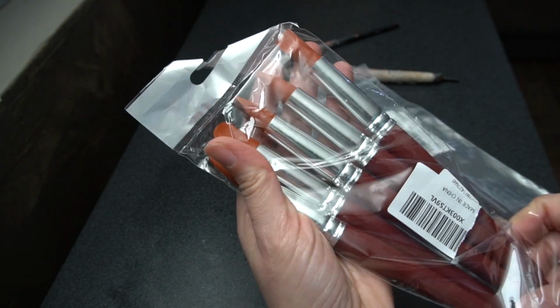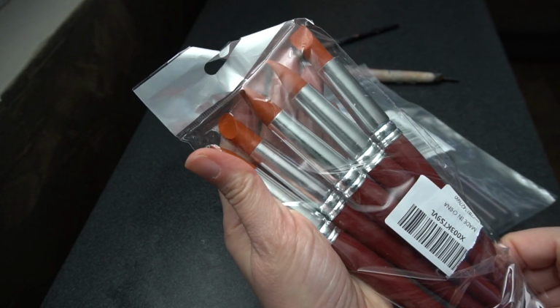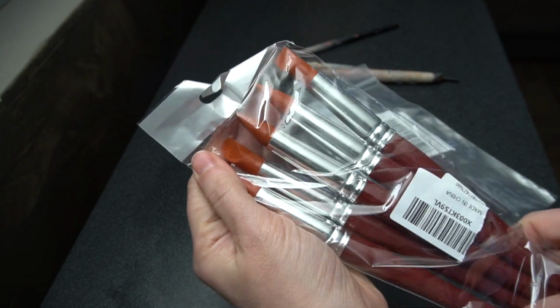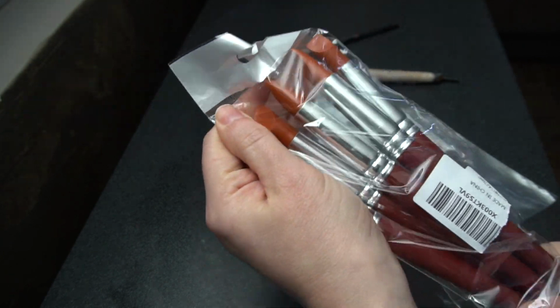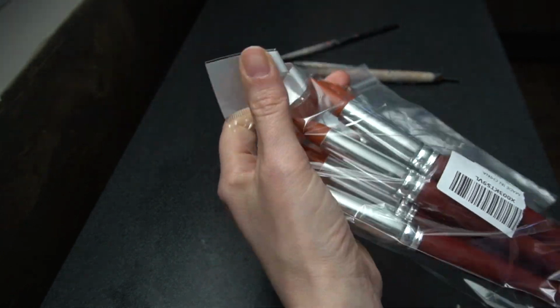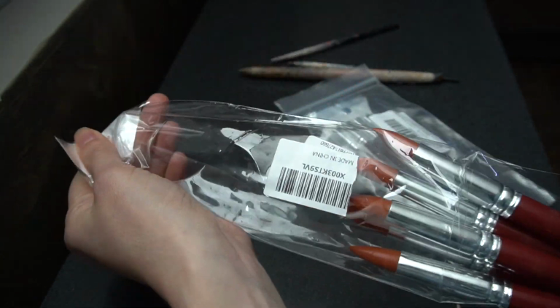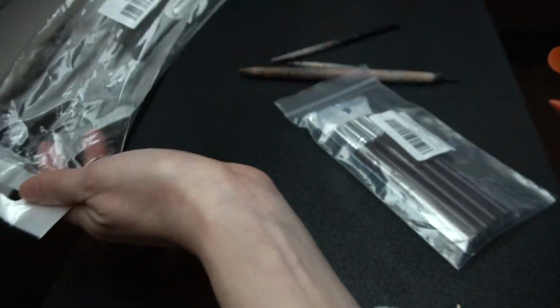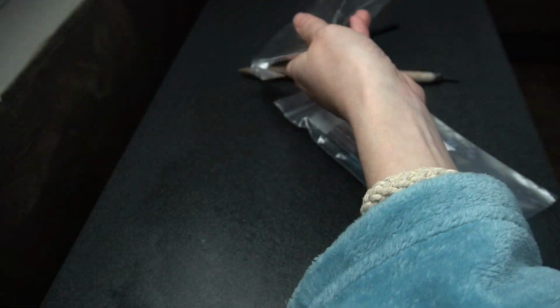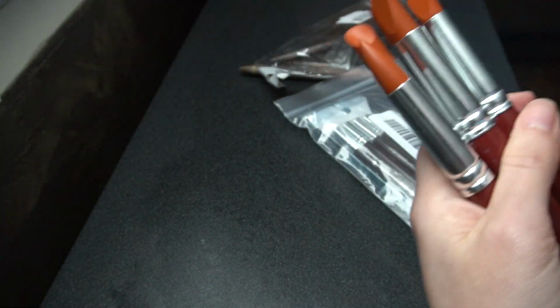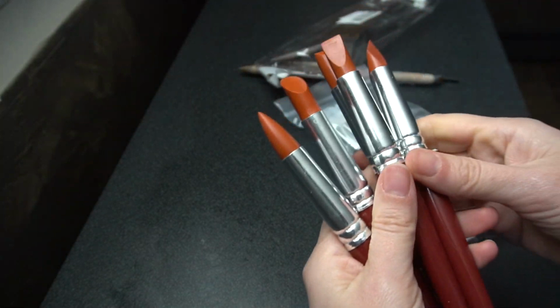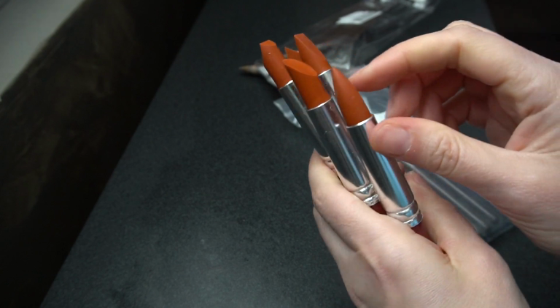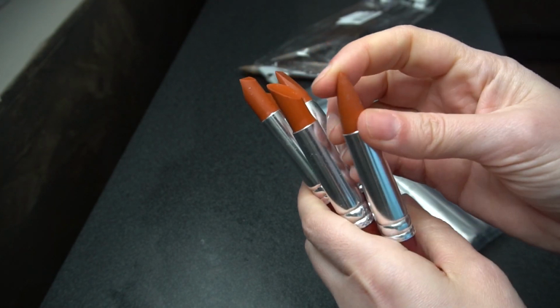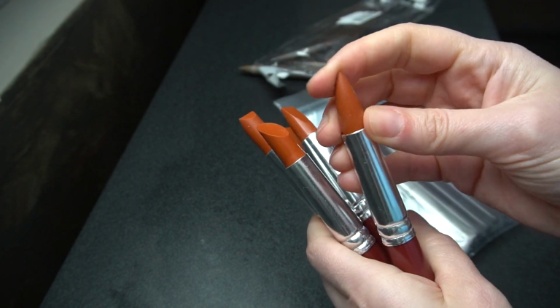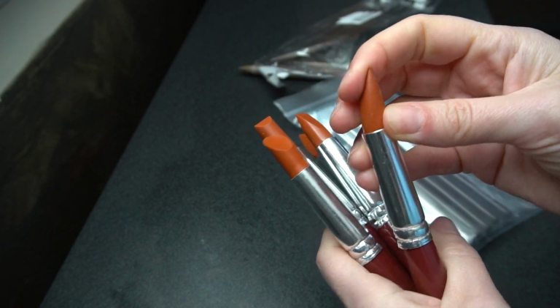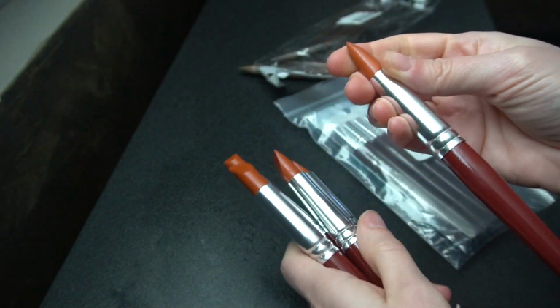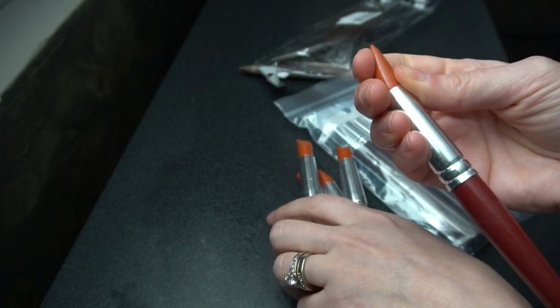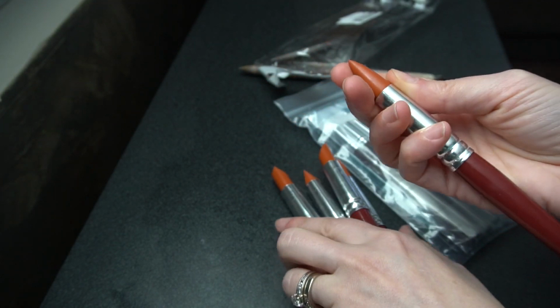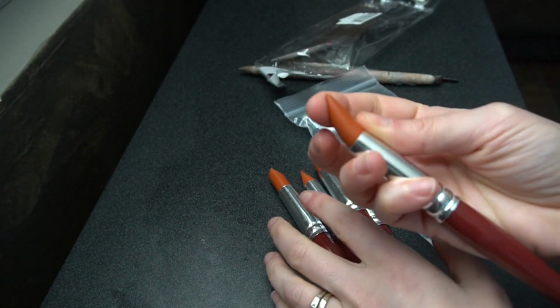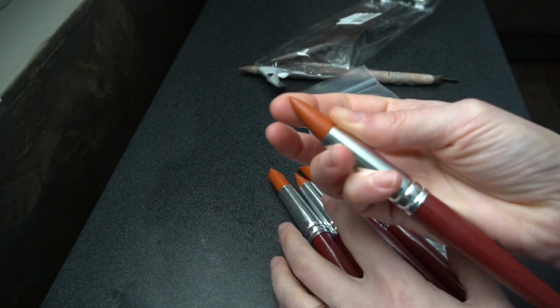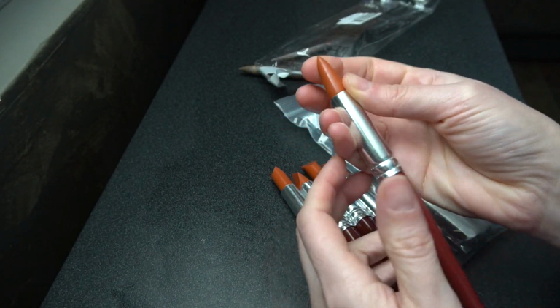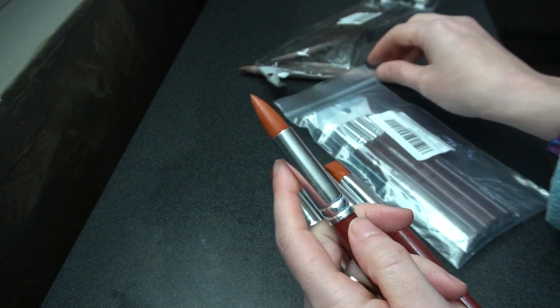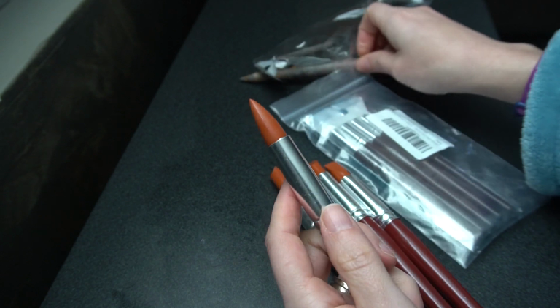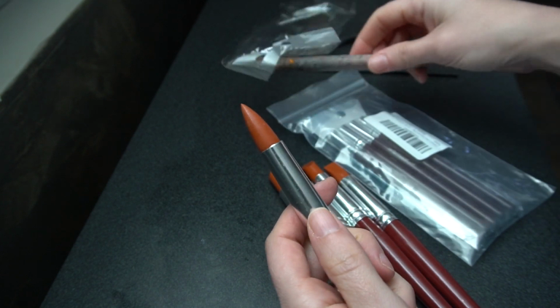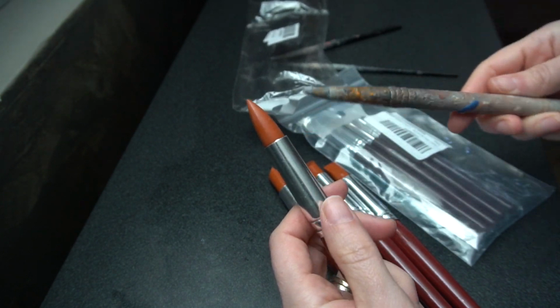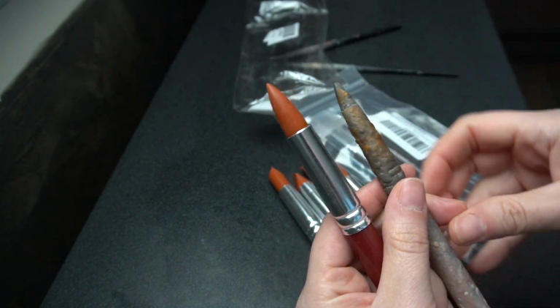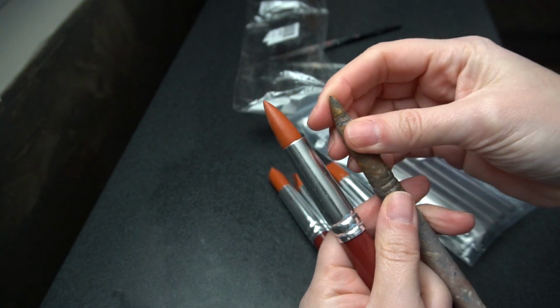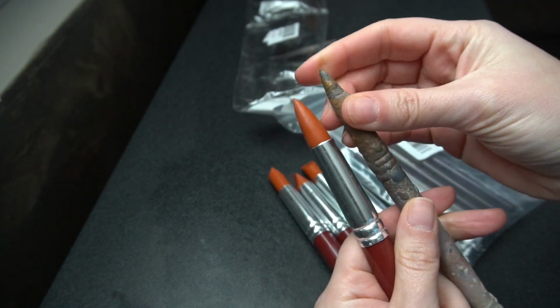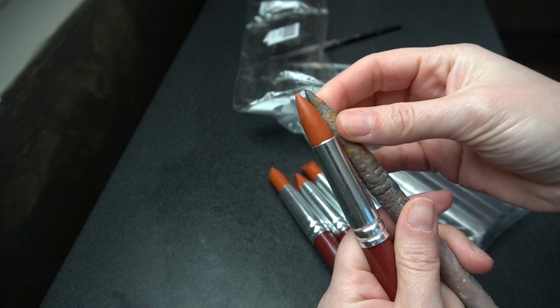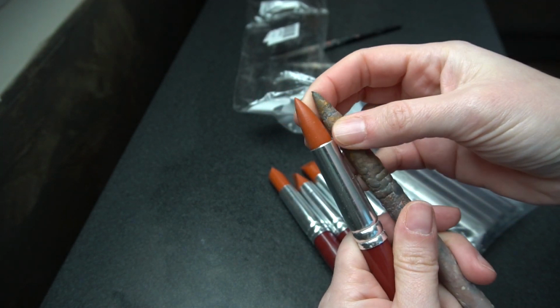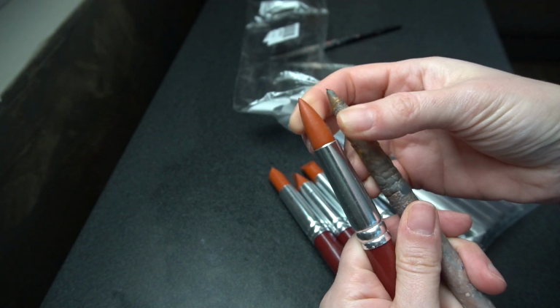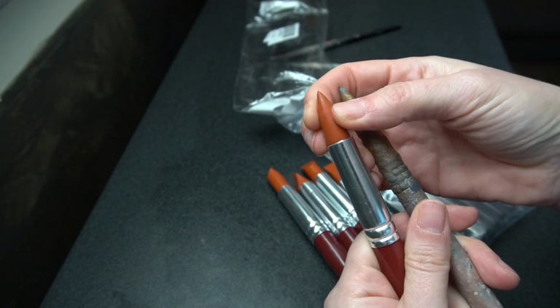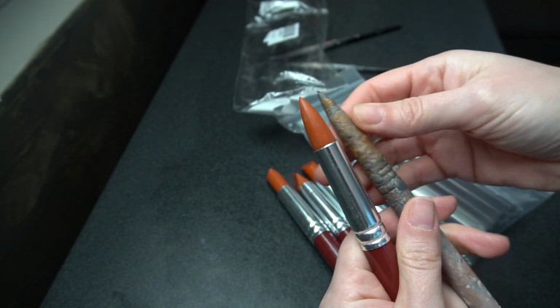So here we go. This came in a set of five. I like how this is a tapered tip. It's a little softer than the black one that I've had, but I wonder if that's just because it's bigger. Oh, it is a lot bigger, but this should be pretty nice.